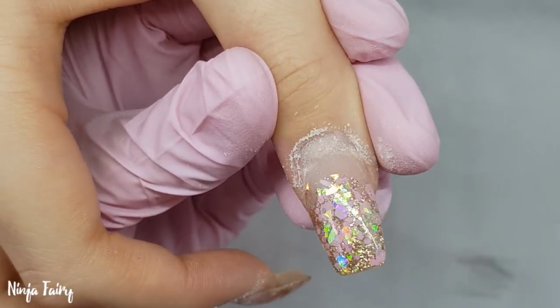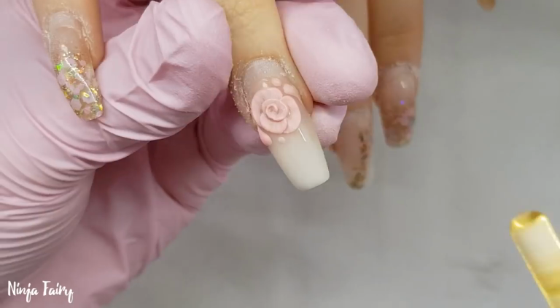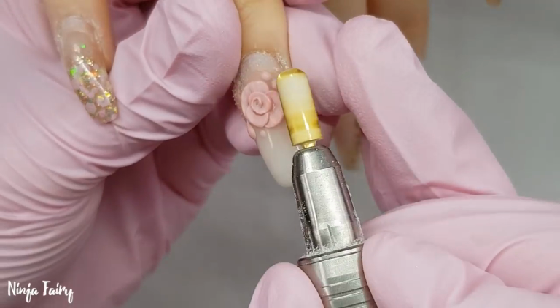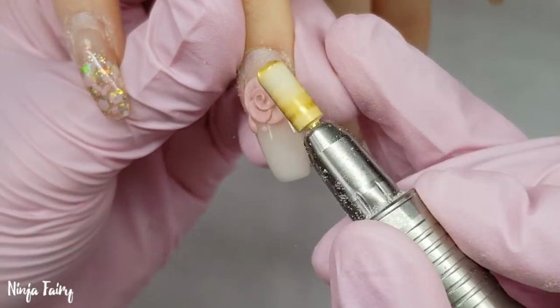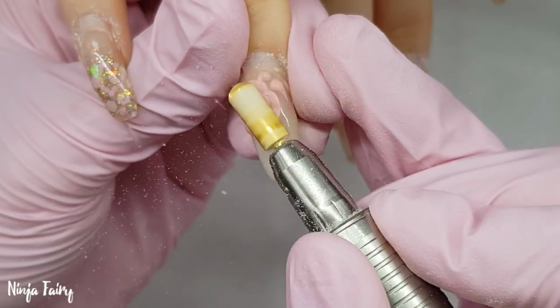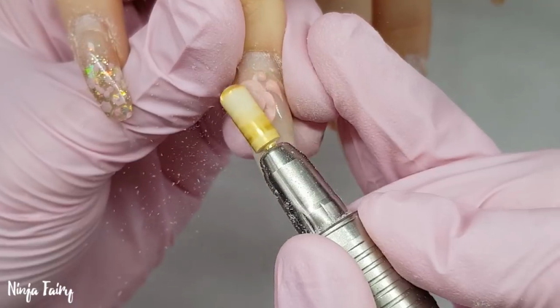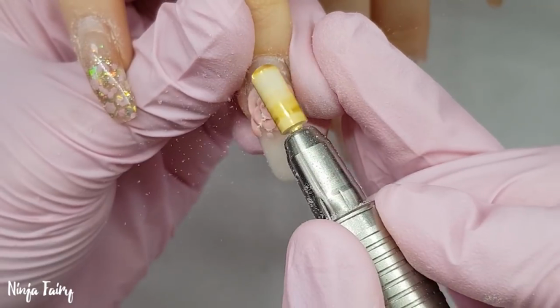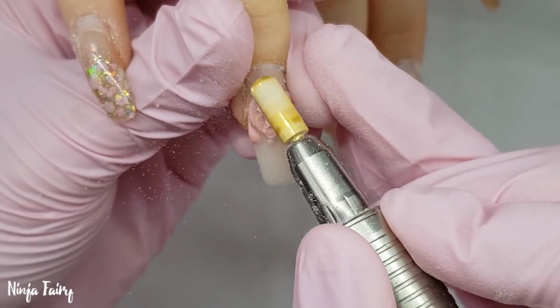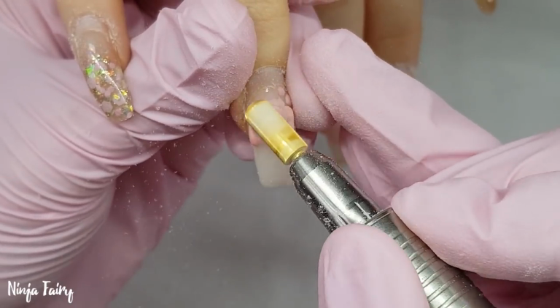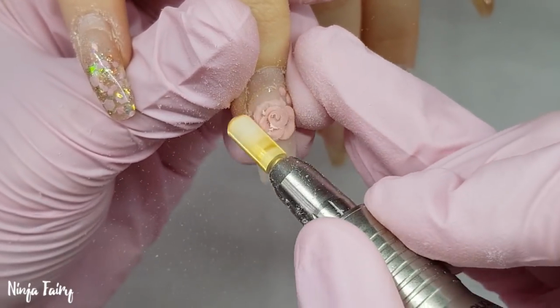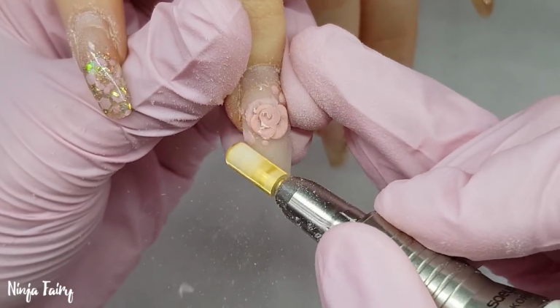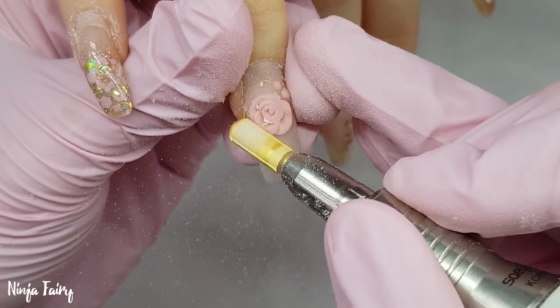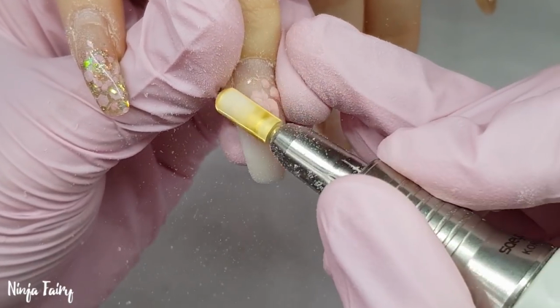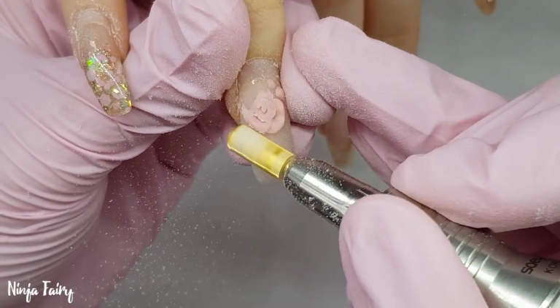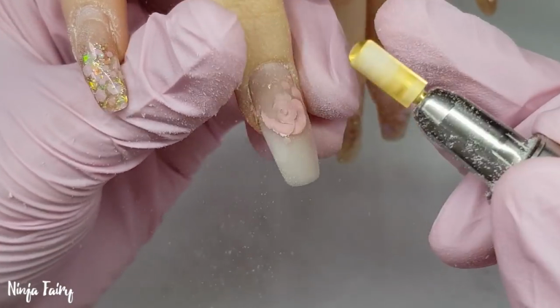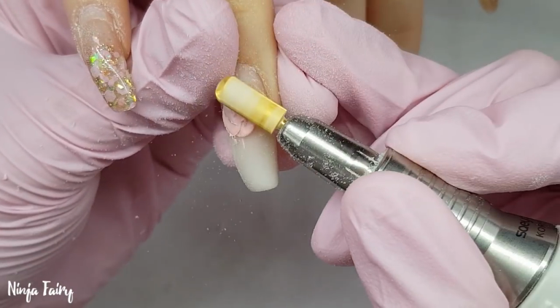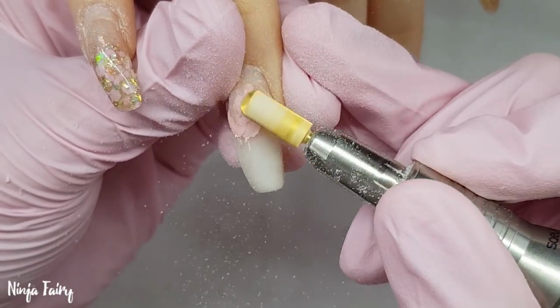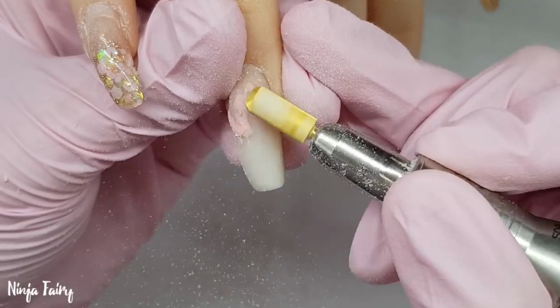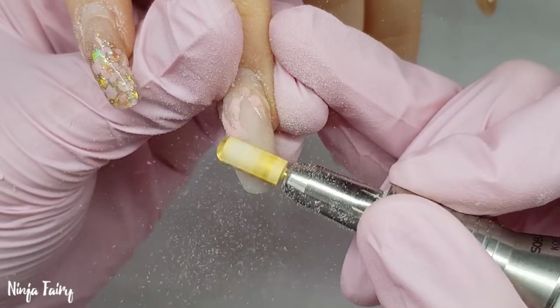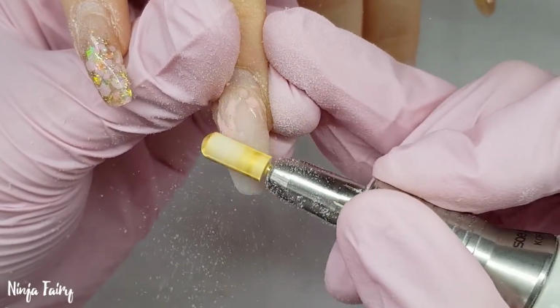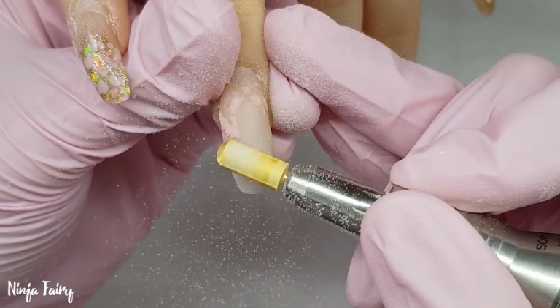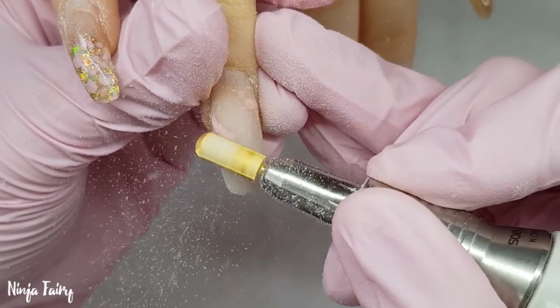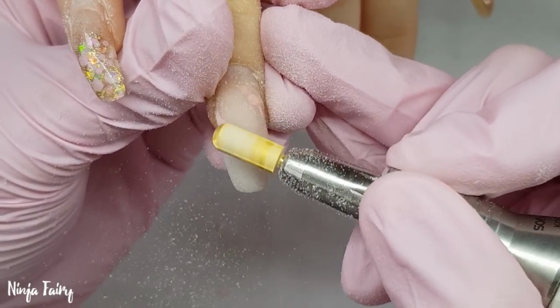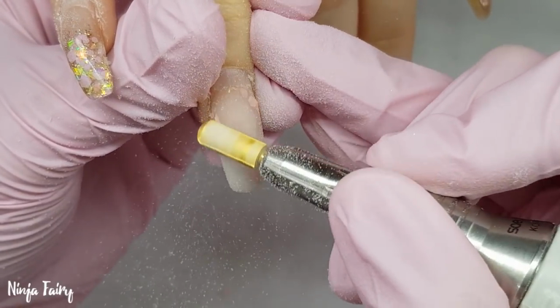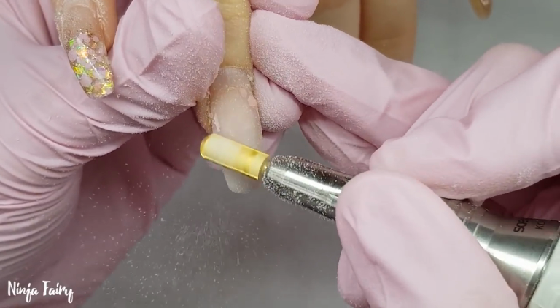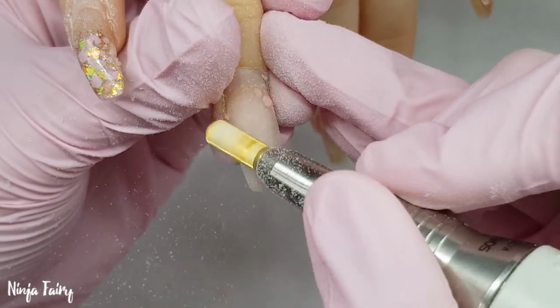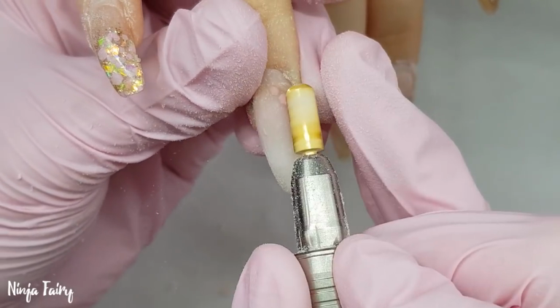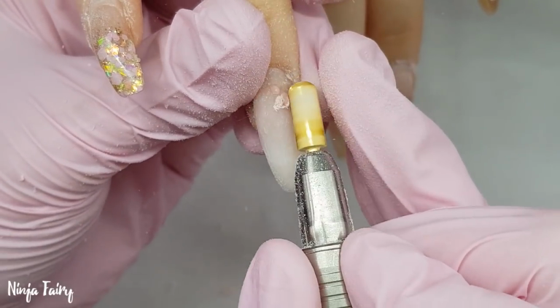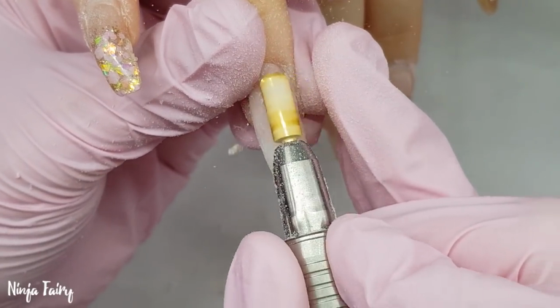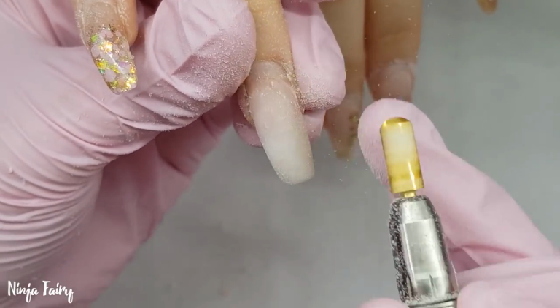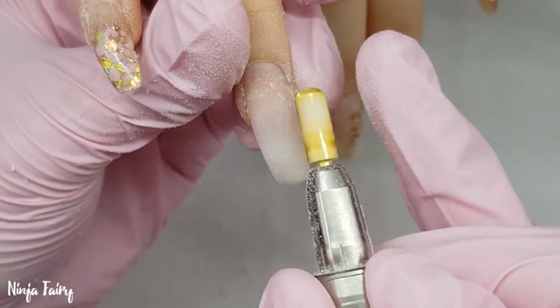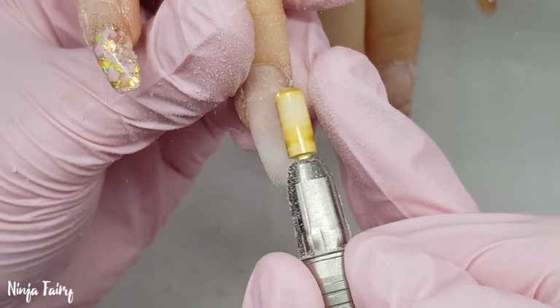Then I'm coming in with my smooth top bit. All these drill bits that I'm using I am testing to bring to the website, so there are no links as of yet. I'm just removing my 3D work here.